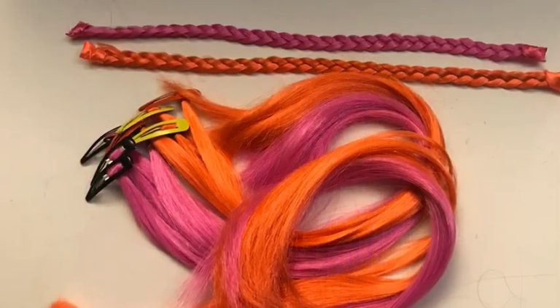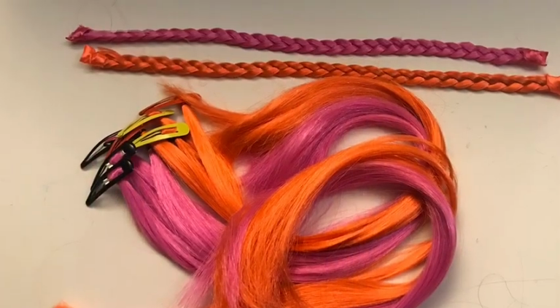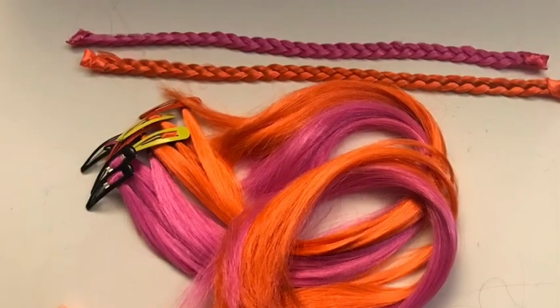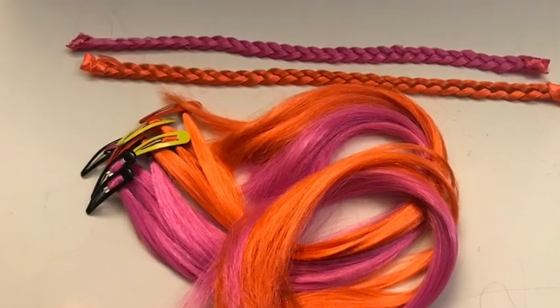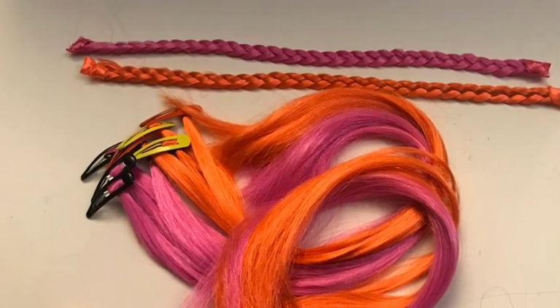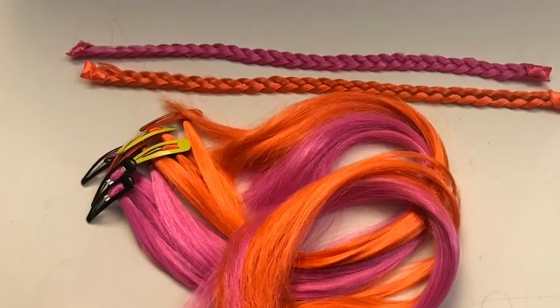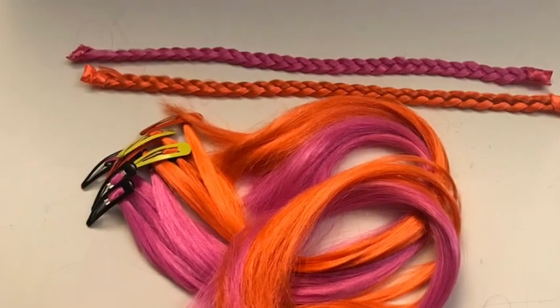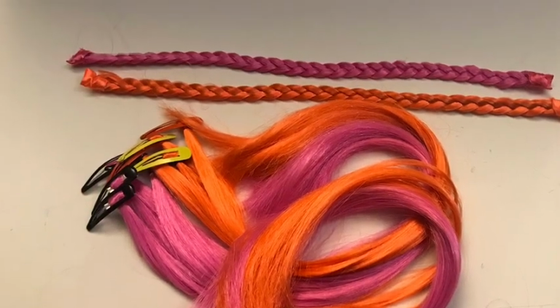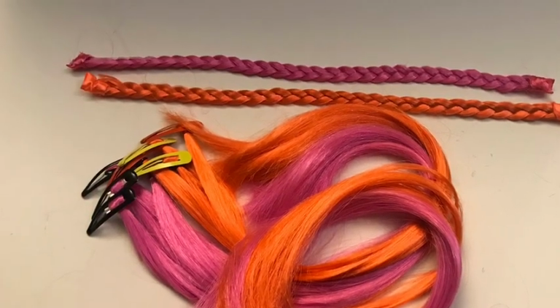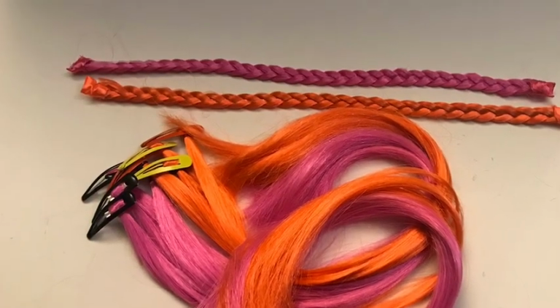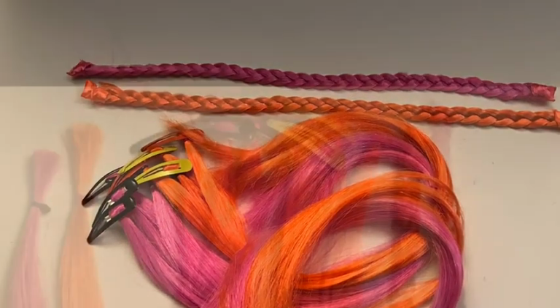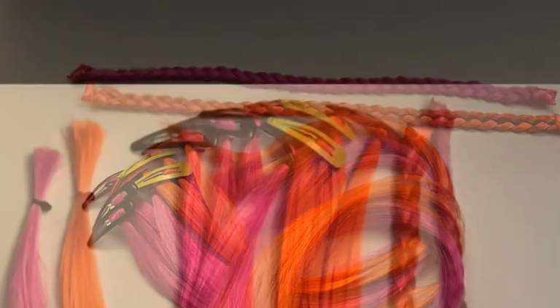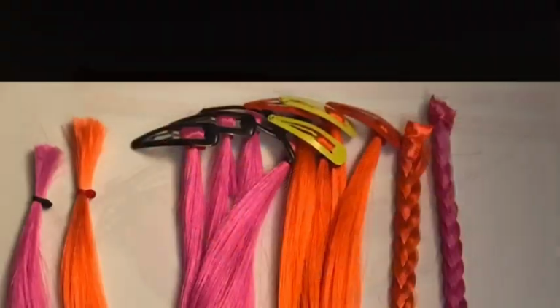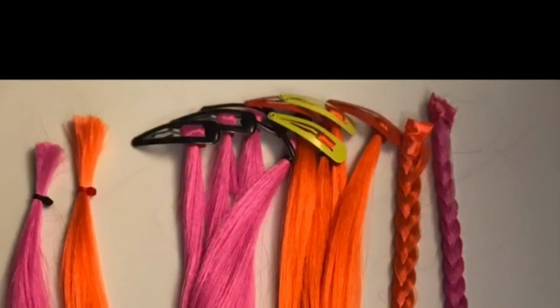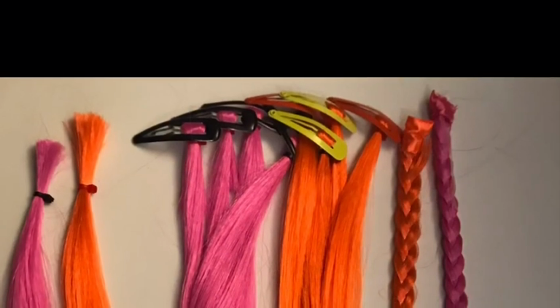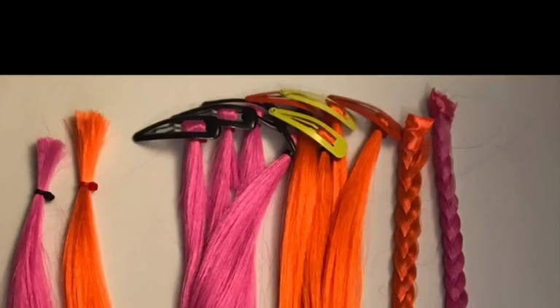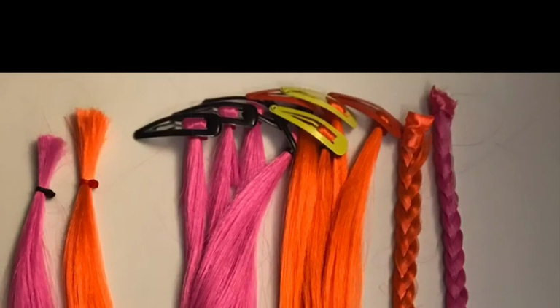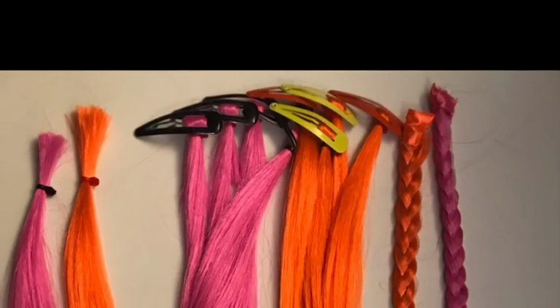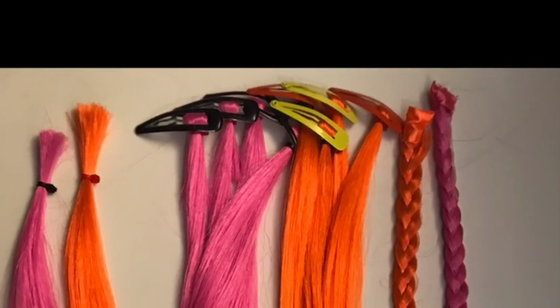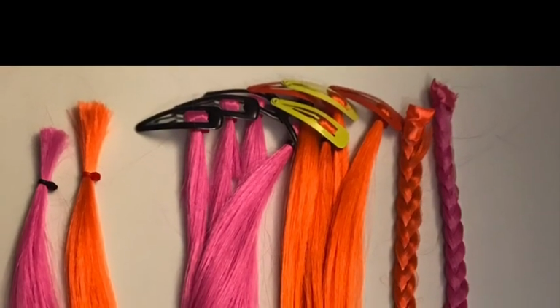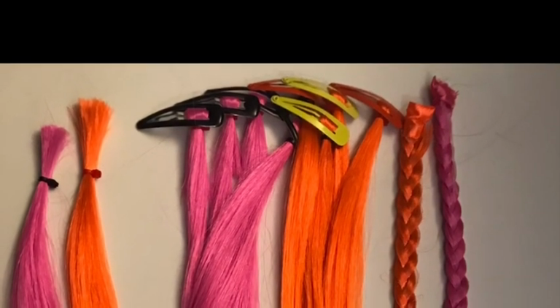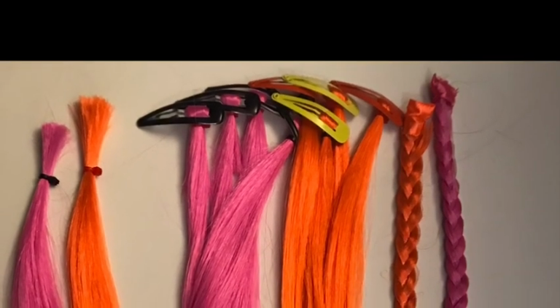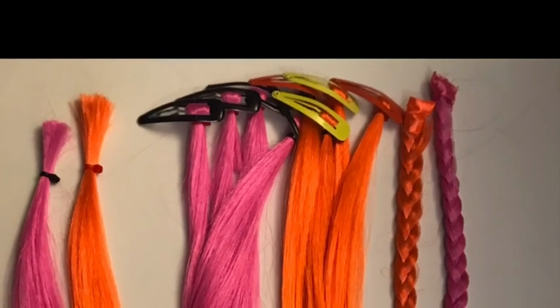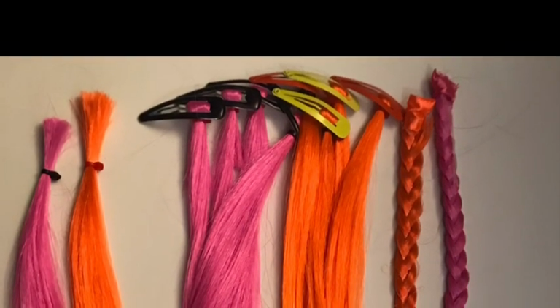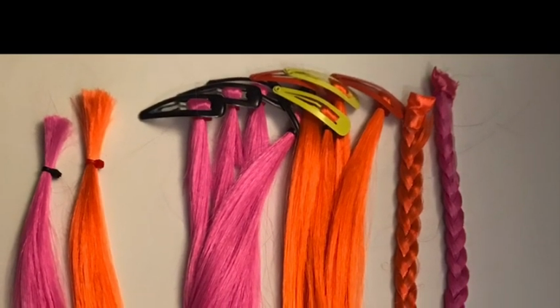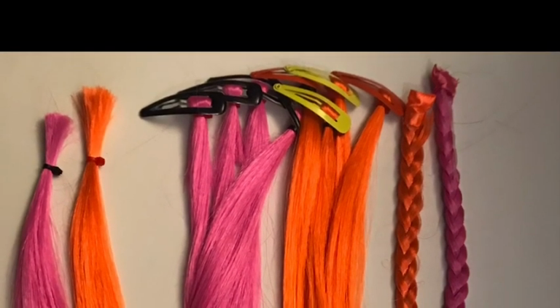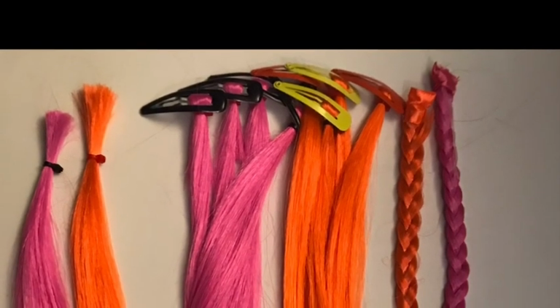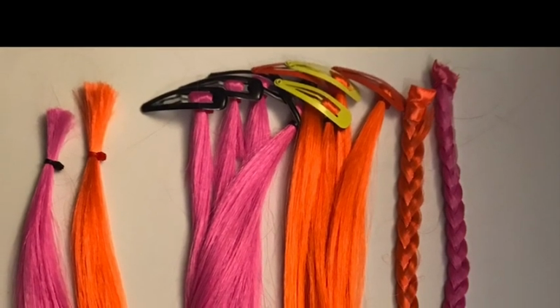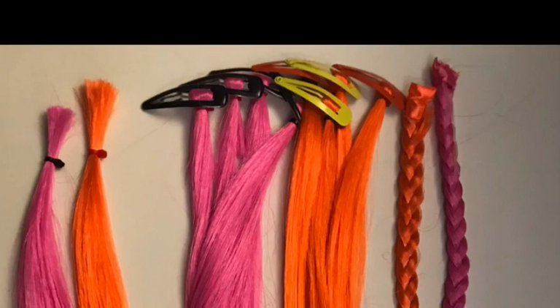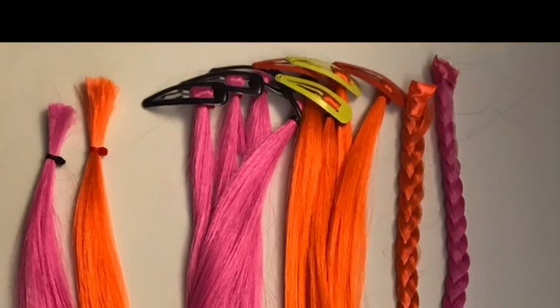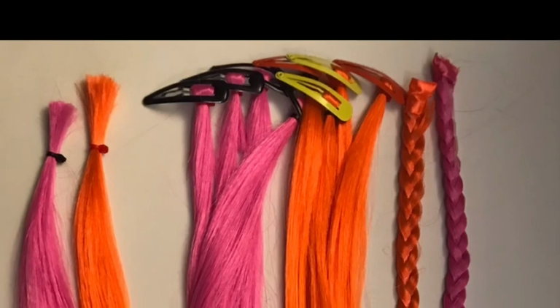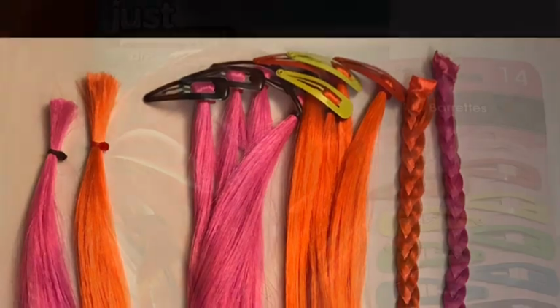My twins wanted me to dye their hair and I said no. So what's the next best thing? Extensions. But they're so expensive, so I said why not make my own? Let's start with our supplies.